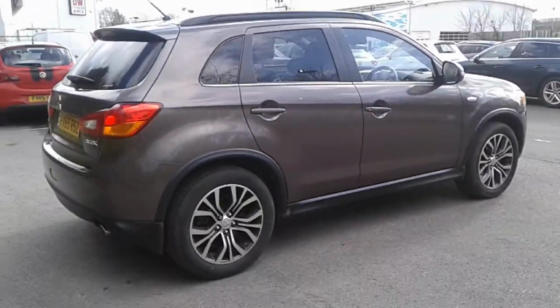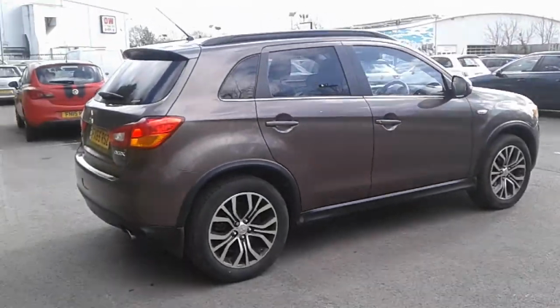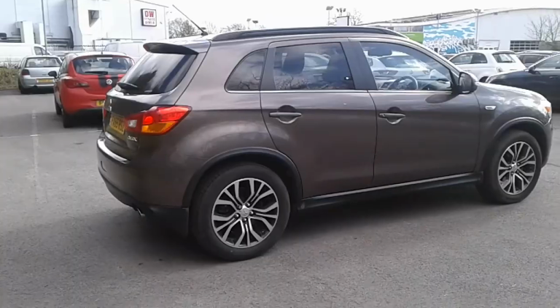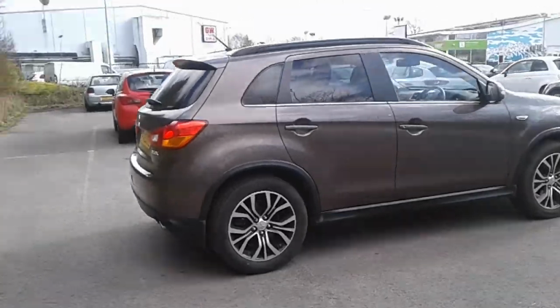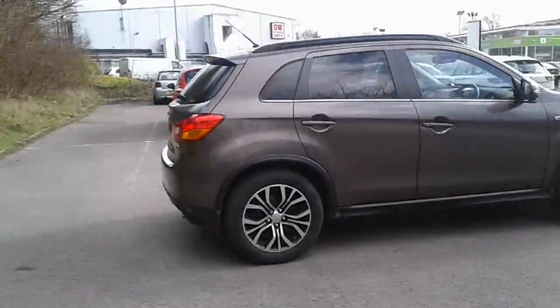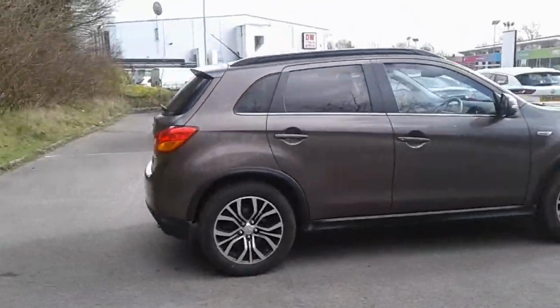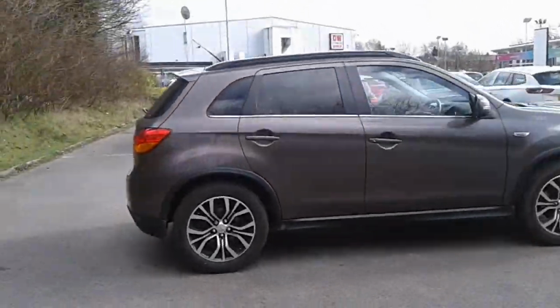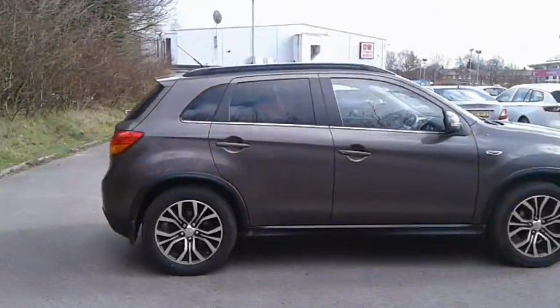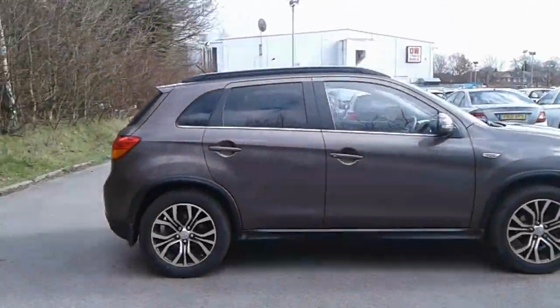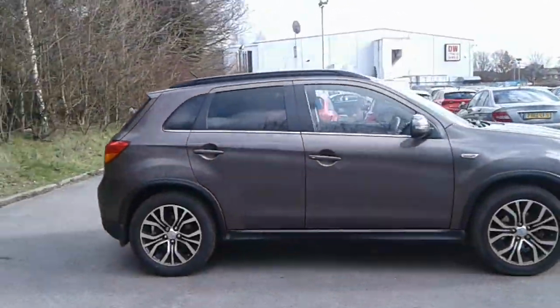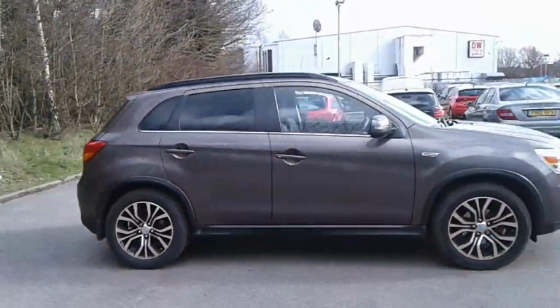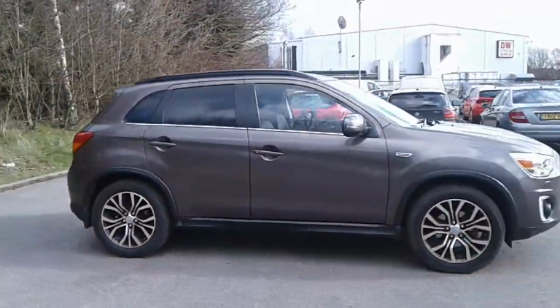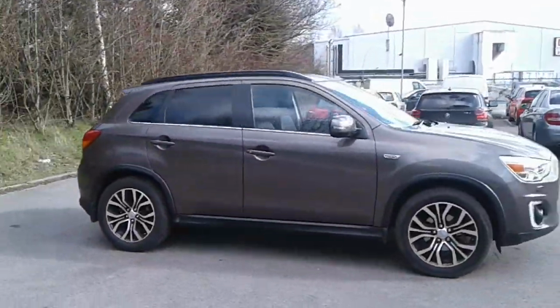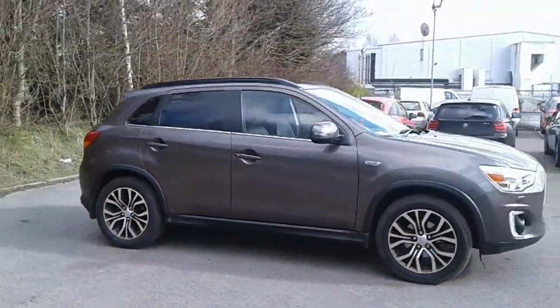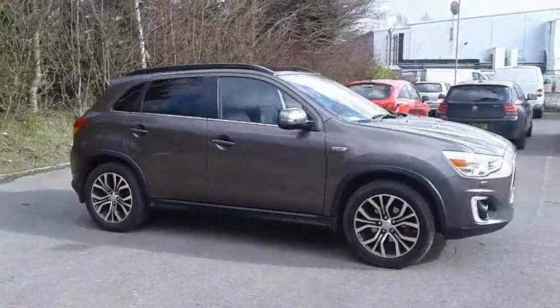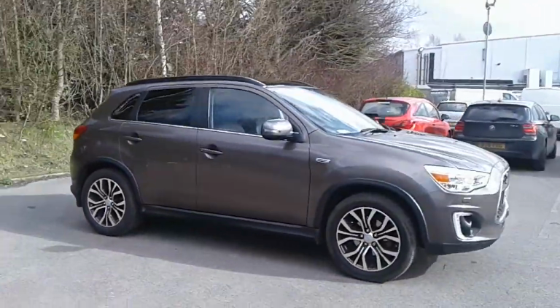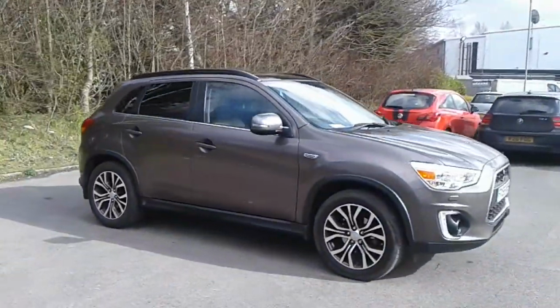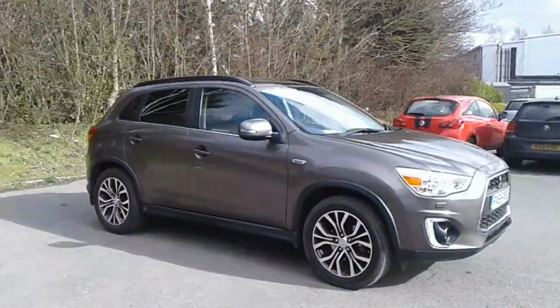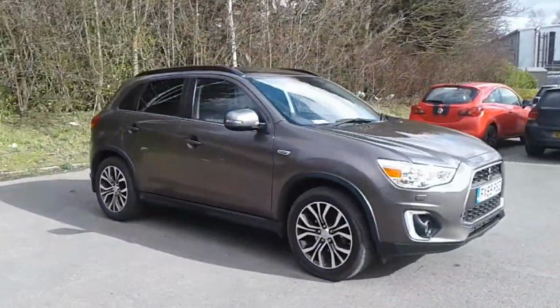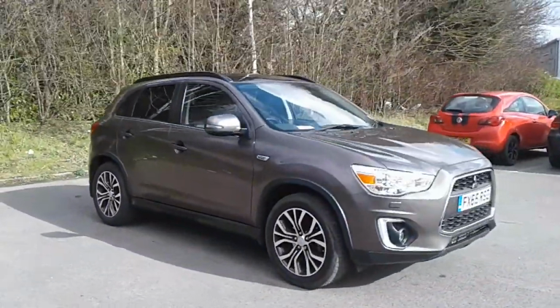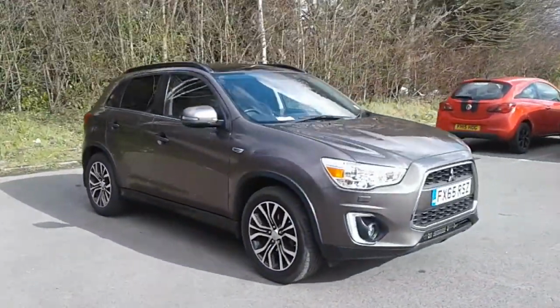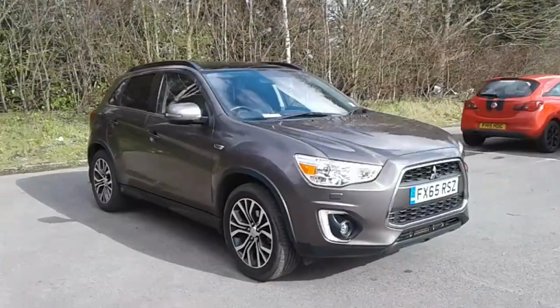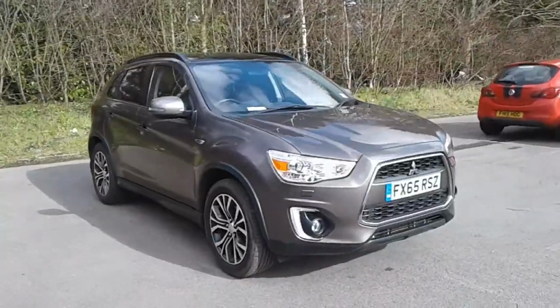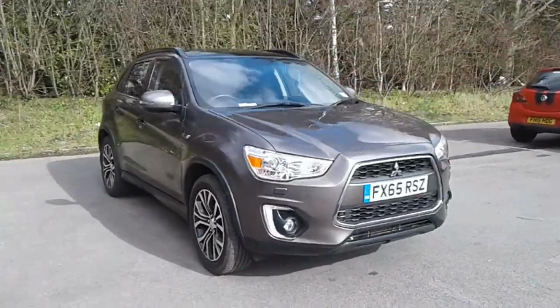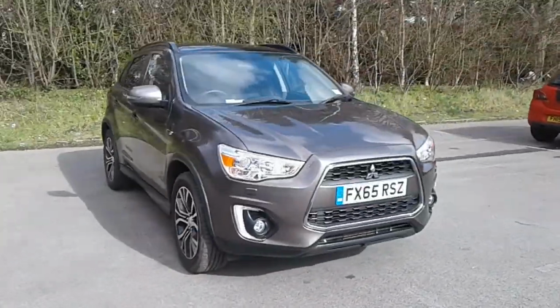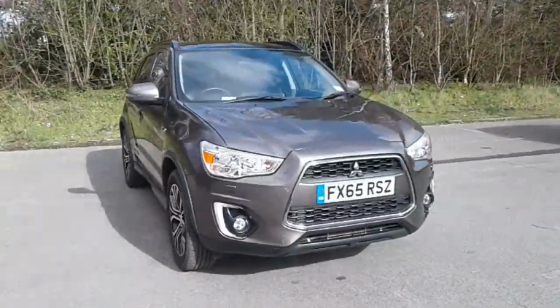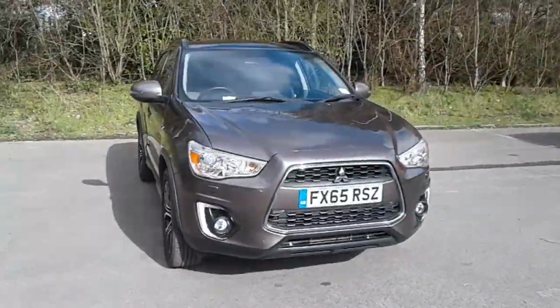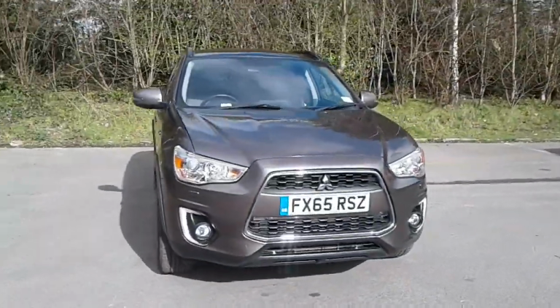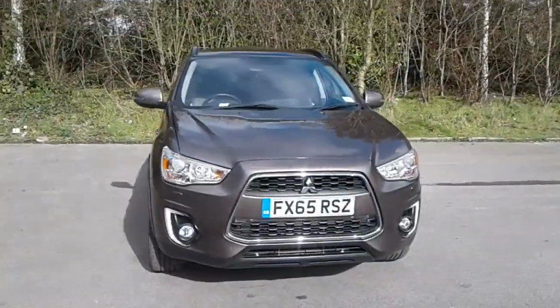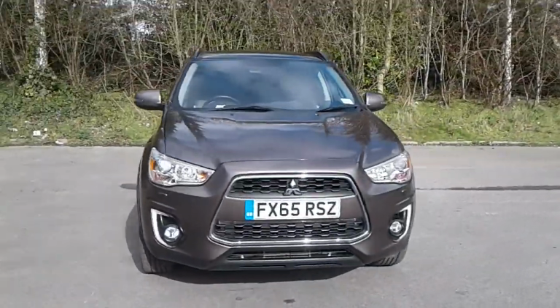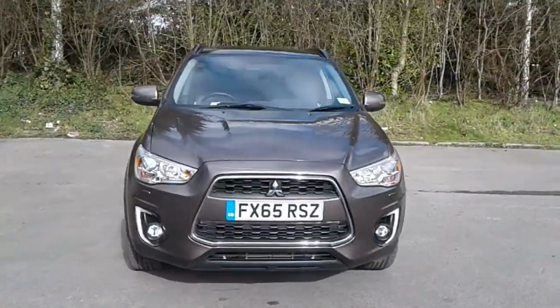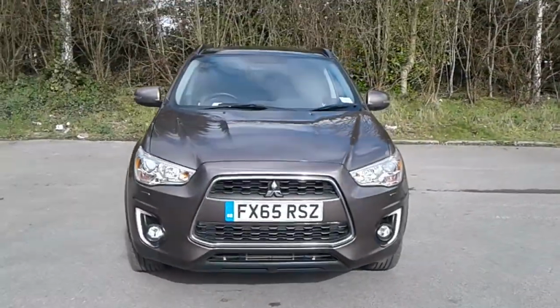And there we have the 65 plate Mitsubishi ASX. To arrange a viewing or book a test drive, please contact Pentagon Lincoln at Tritton Road.